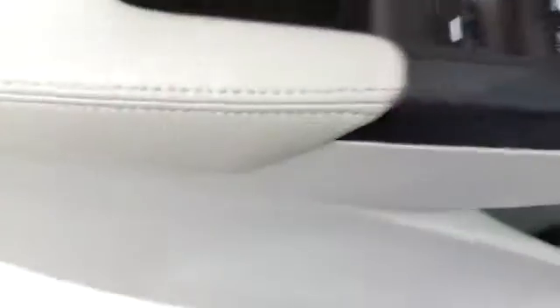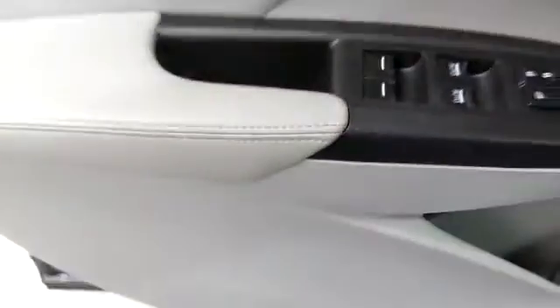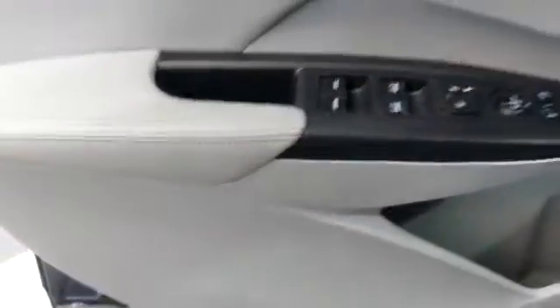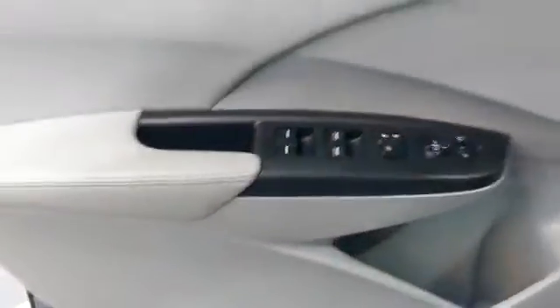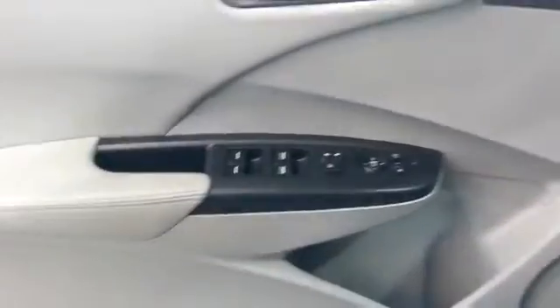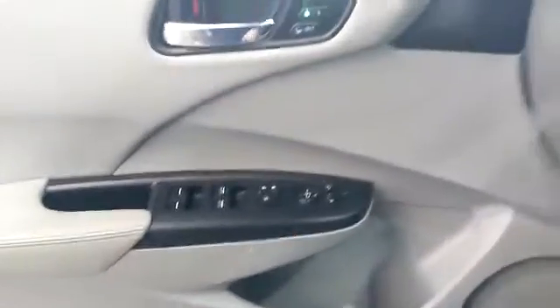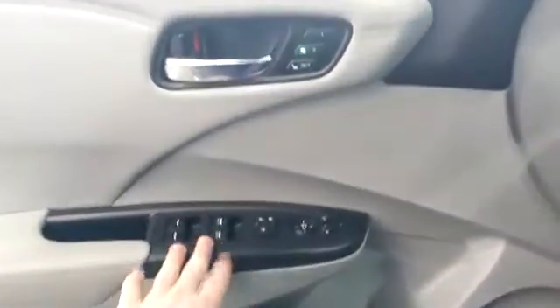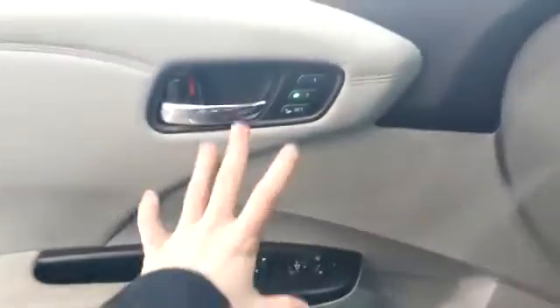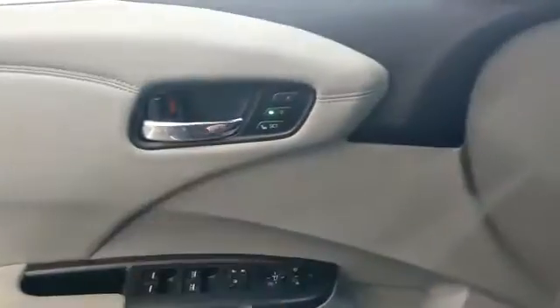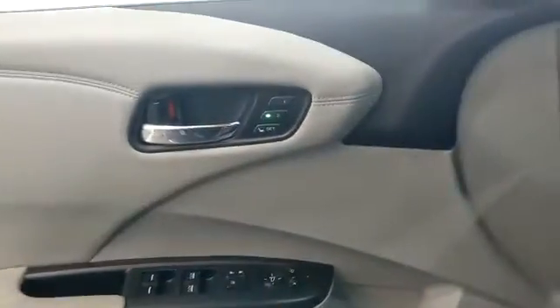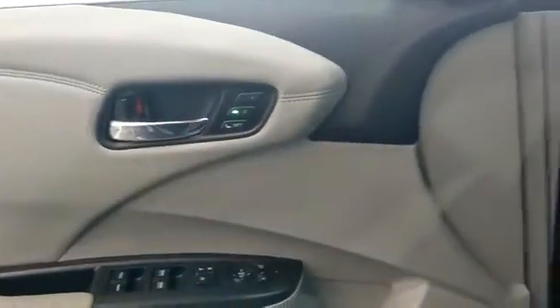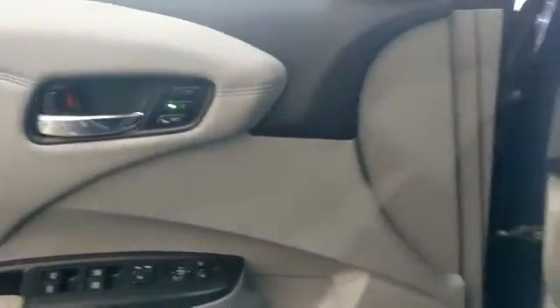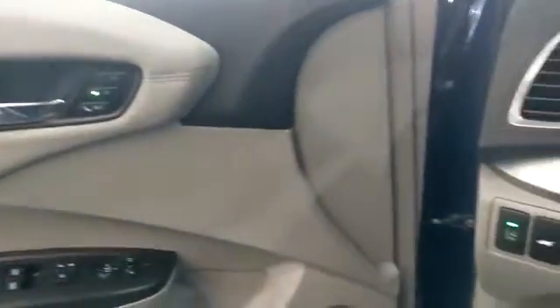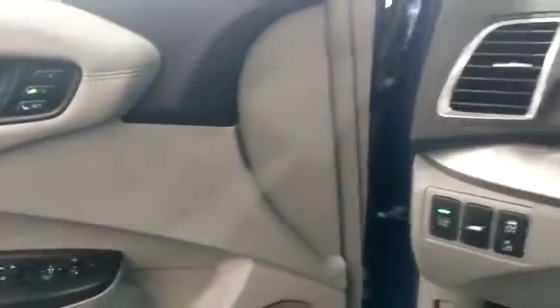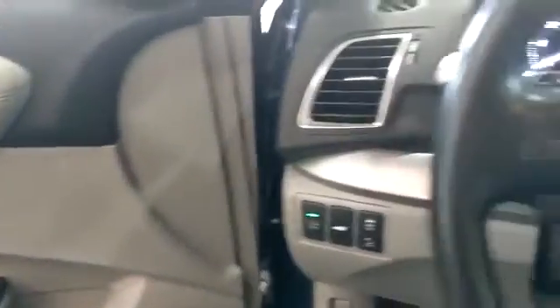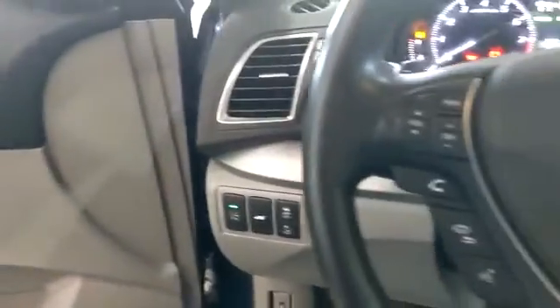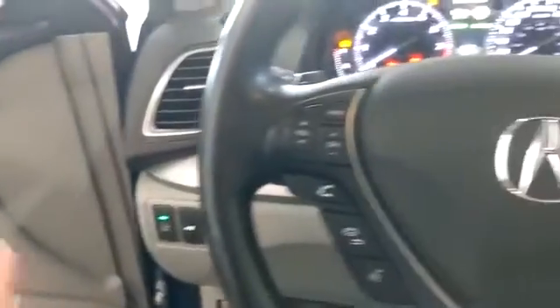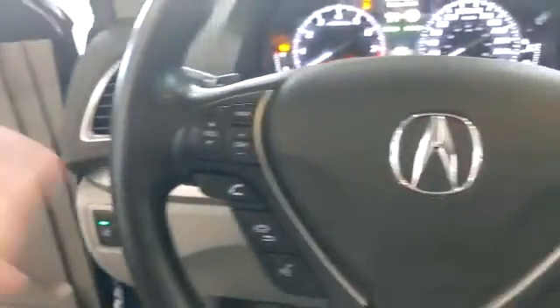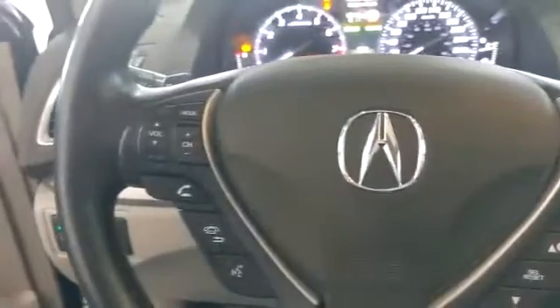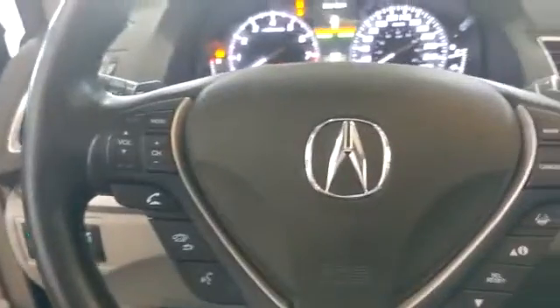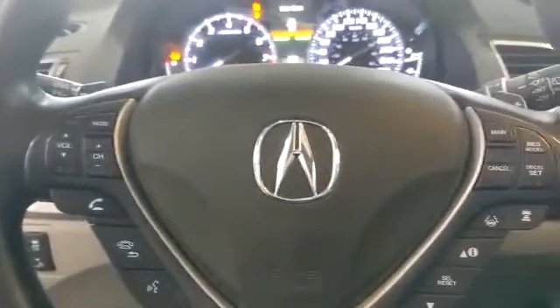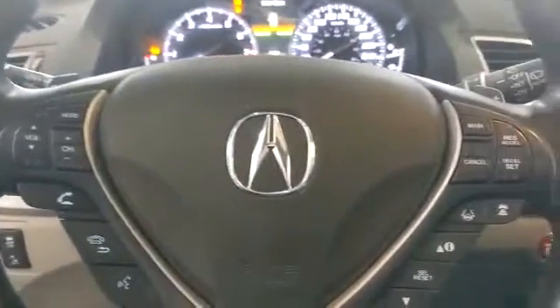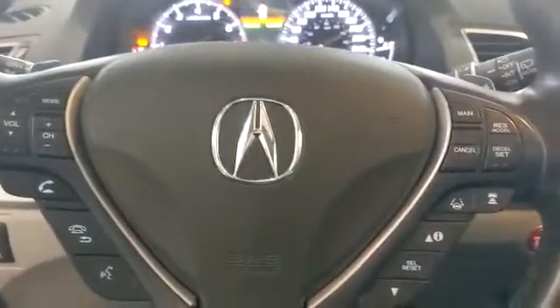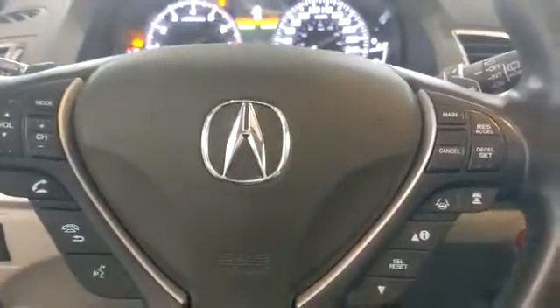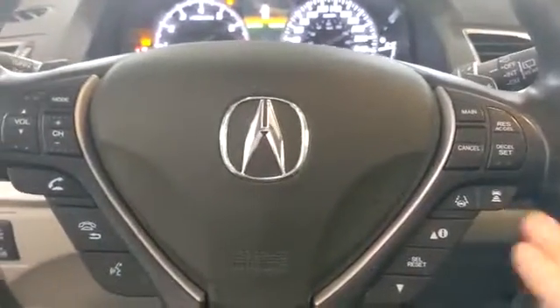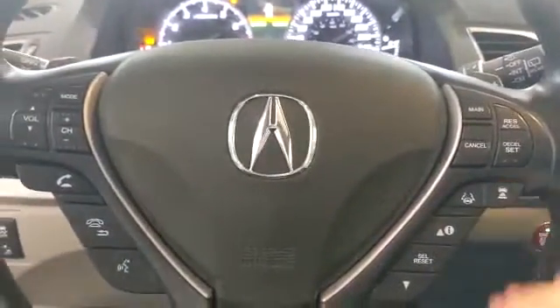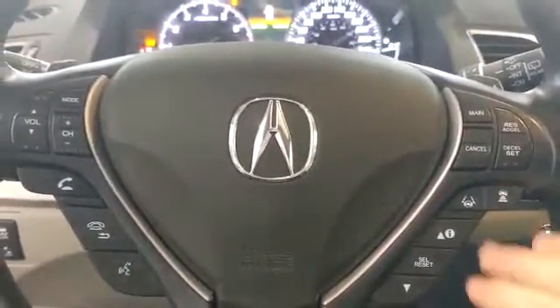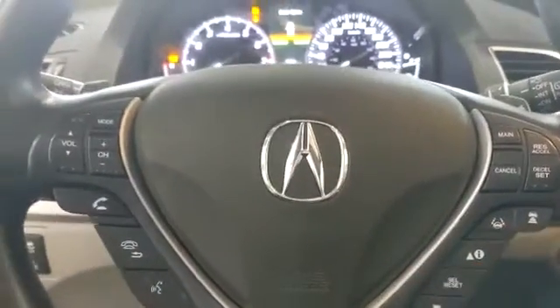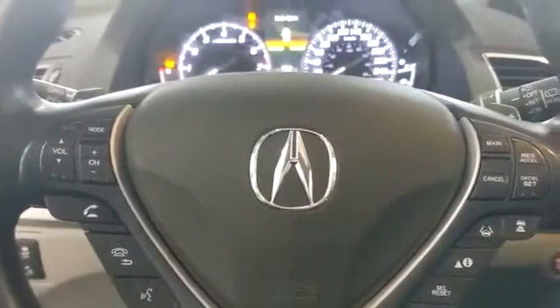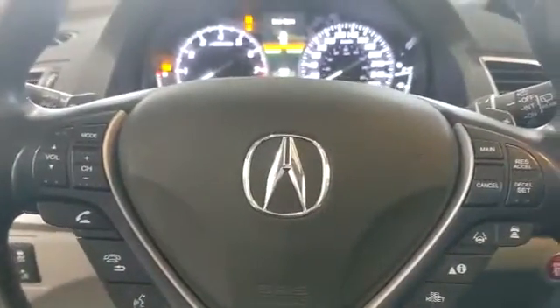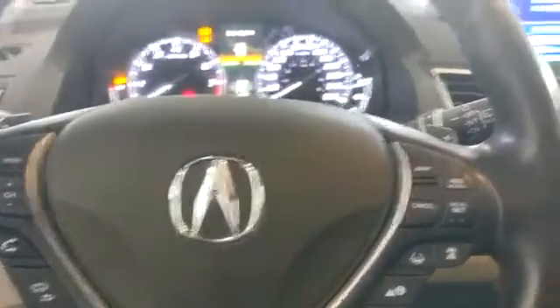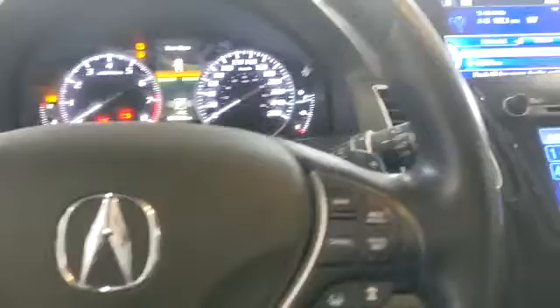Inside you do have all your power options and memory seating on your left-hand side on the door. Bluetooth and voice controls along with cruise control, adaptive cruise, and lane keep assist right here.